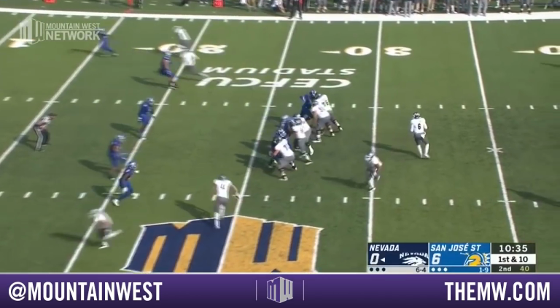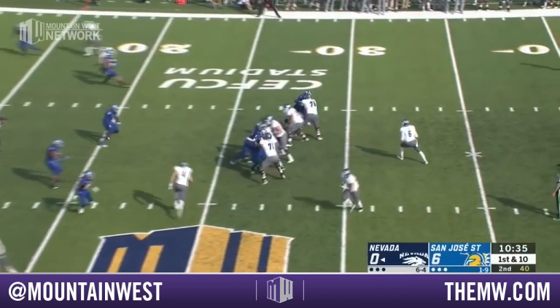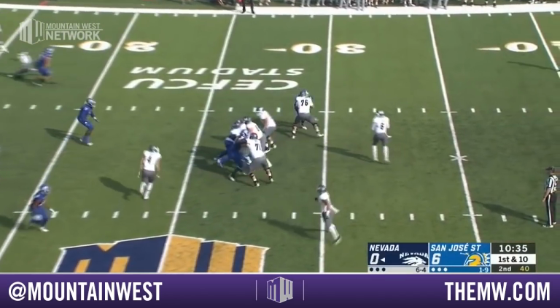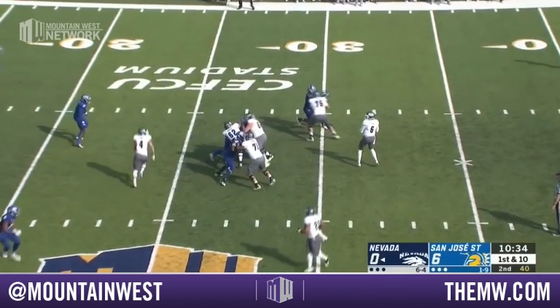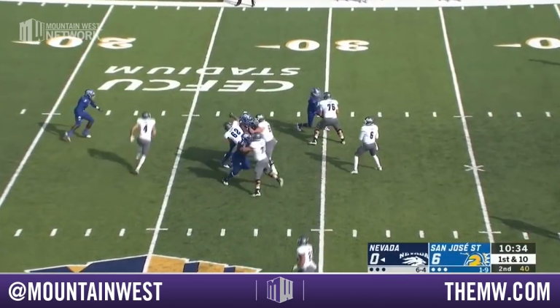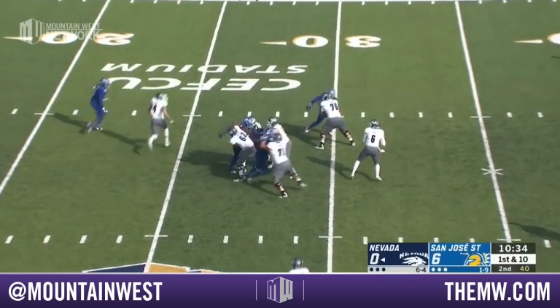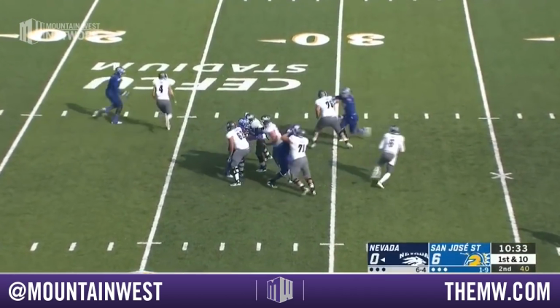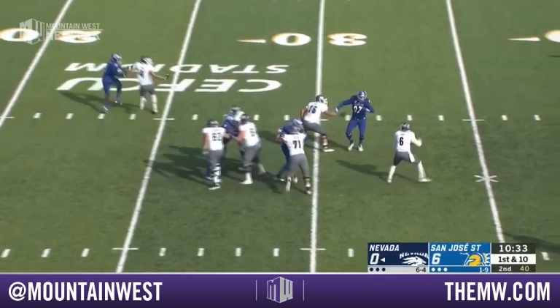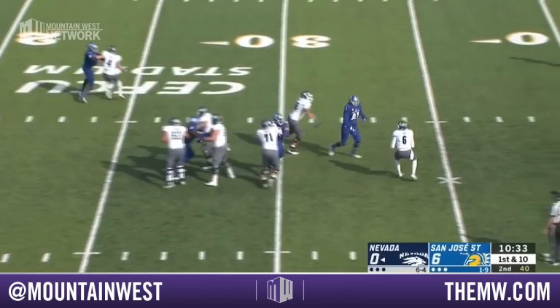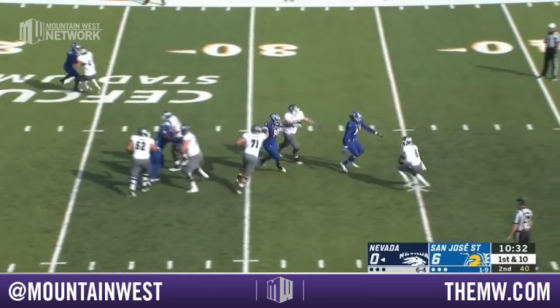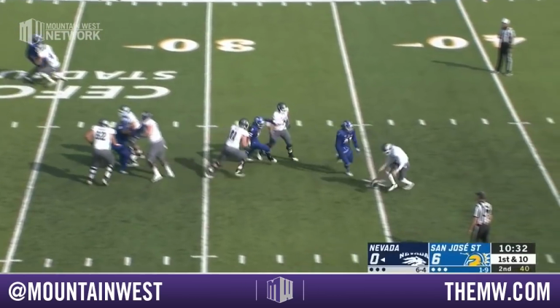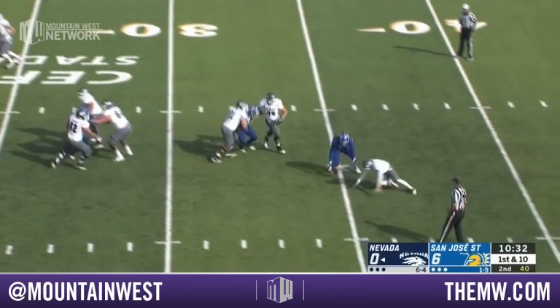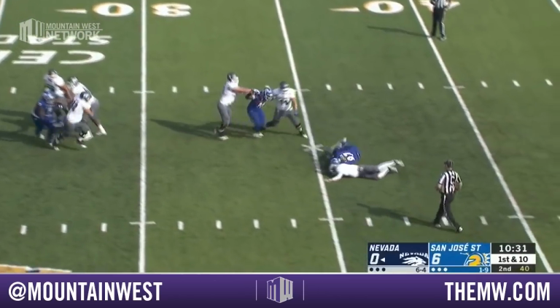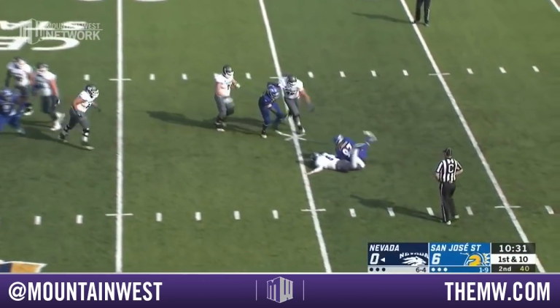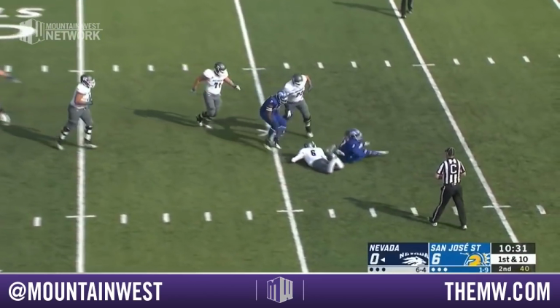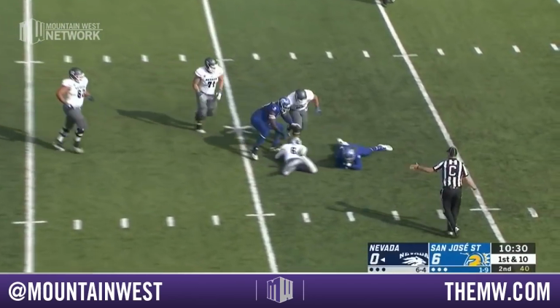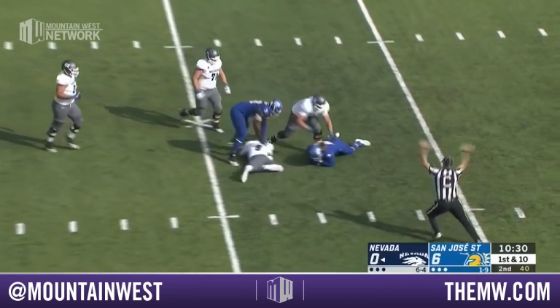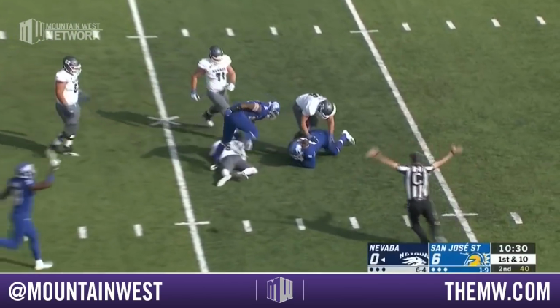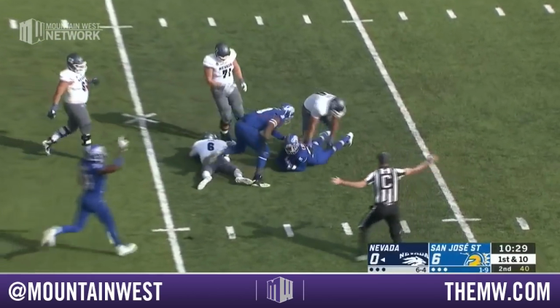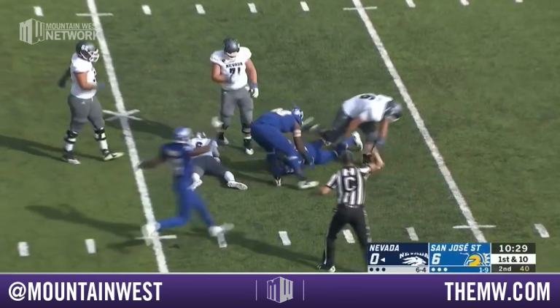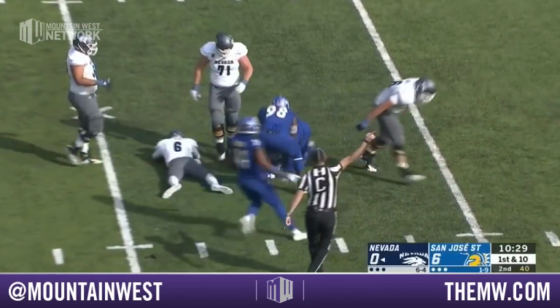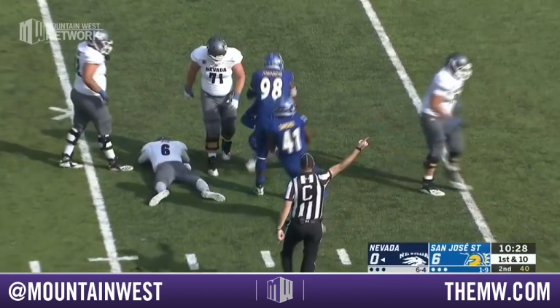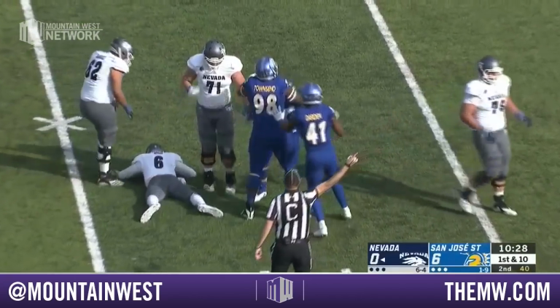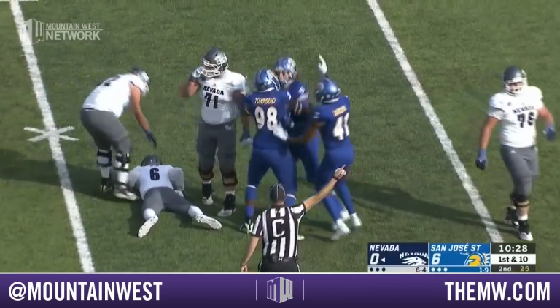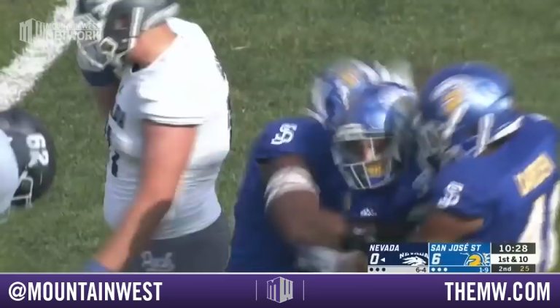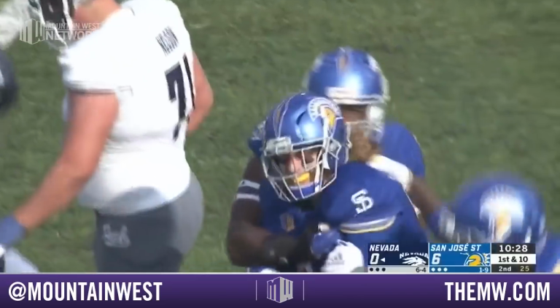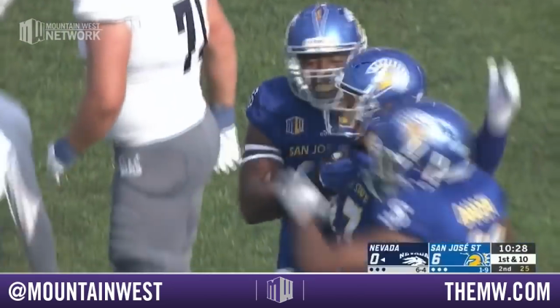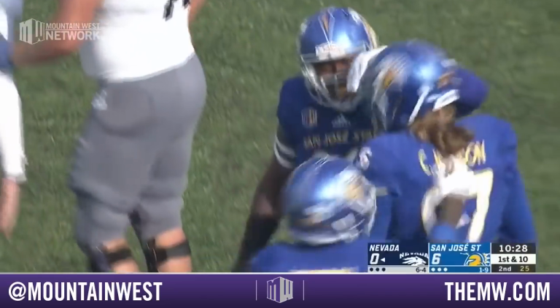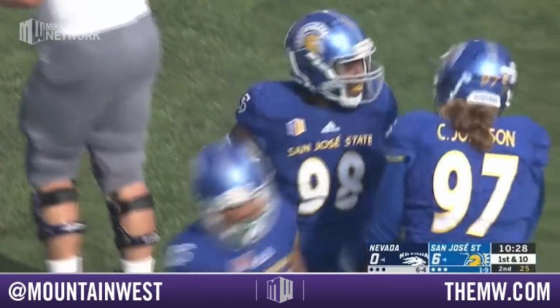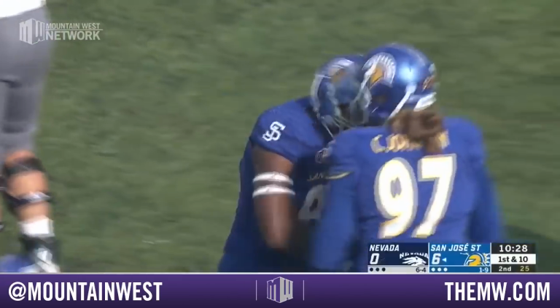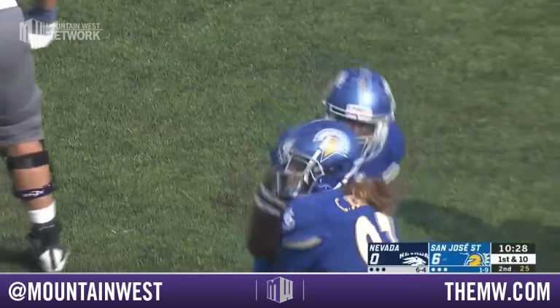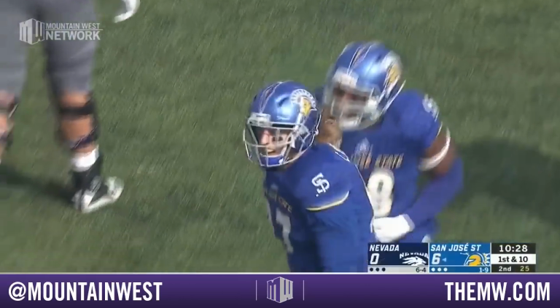Ganji takes the snap. Plenty of time. Now the pocket collapsing — he fumbles the football. And San Jose State has it at the 37-yard line.